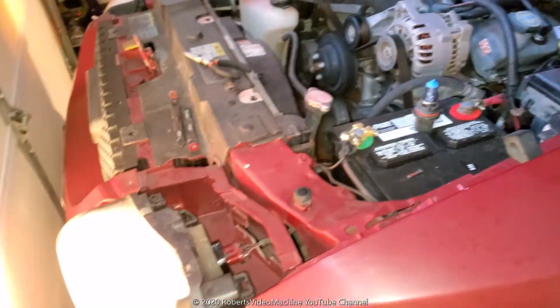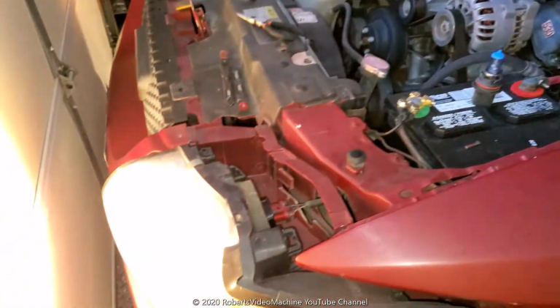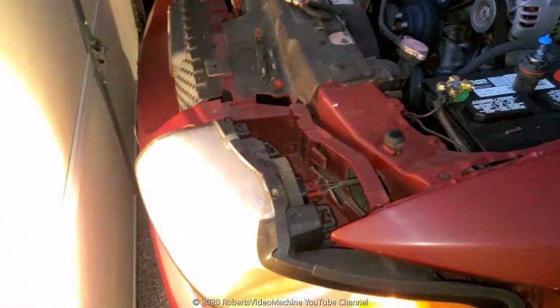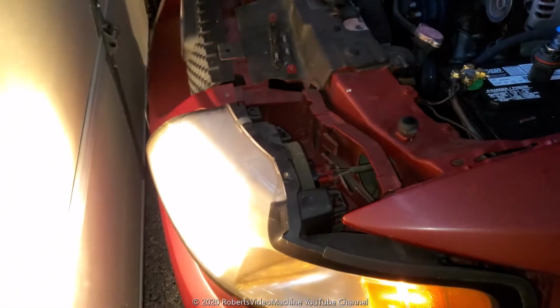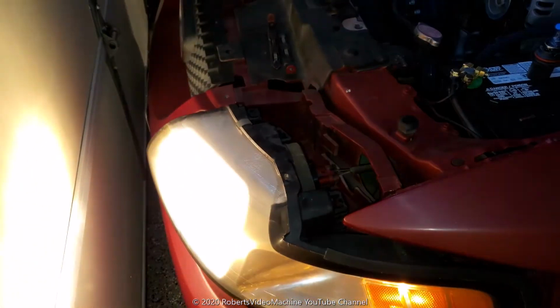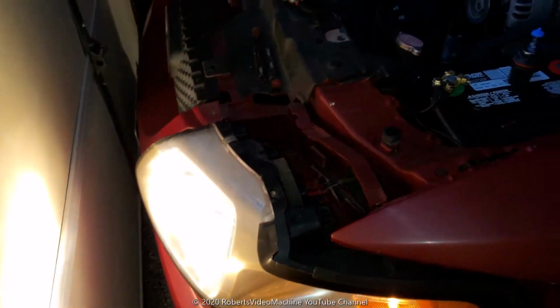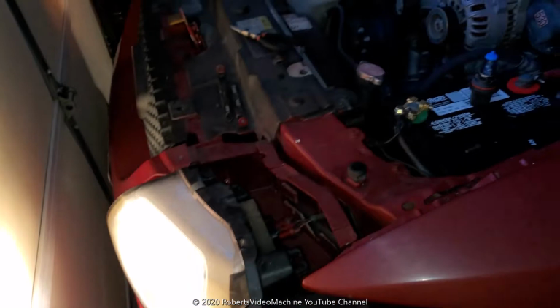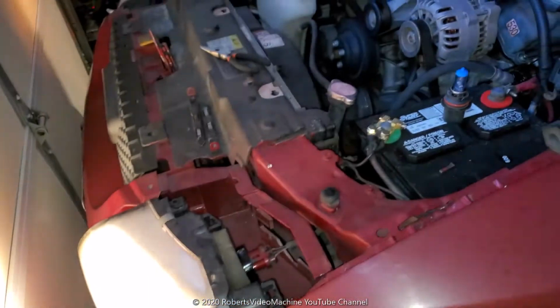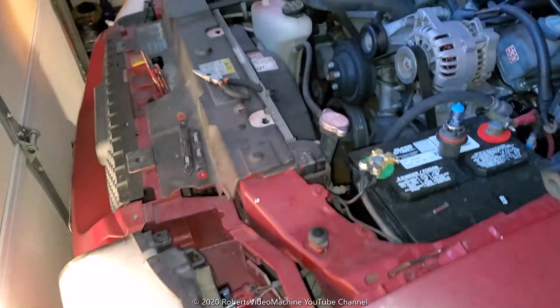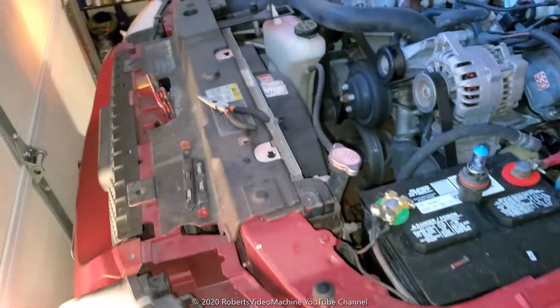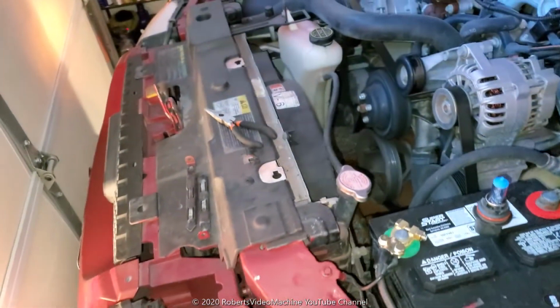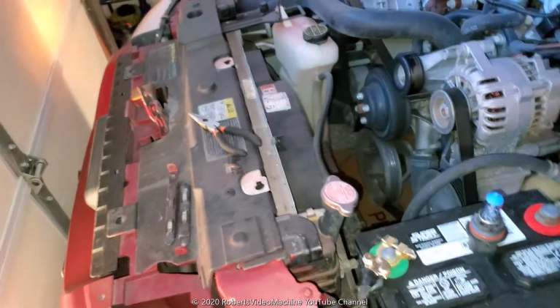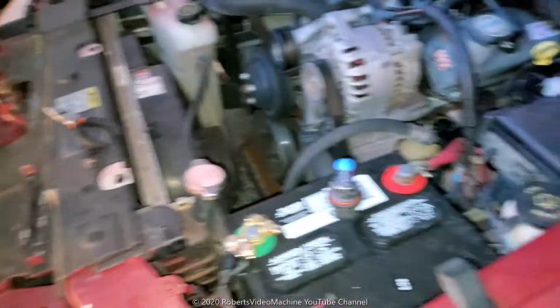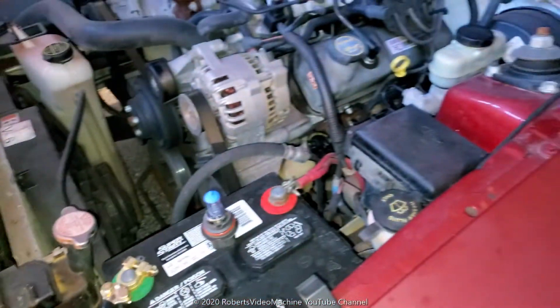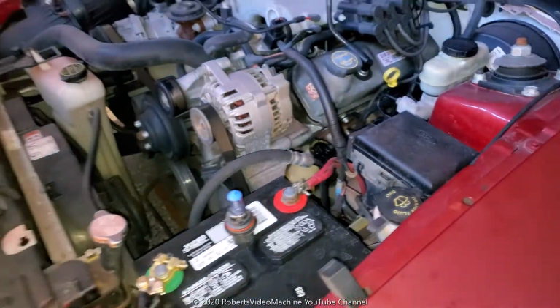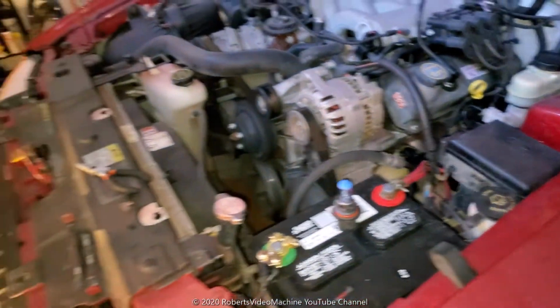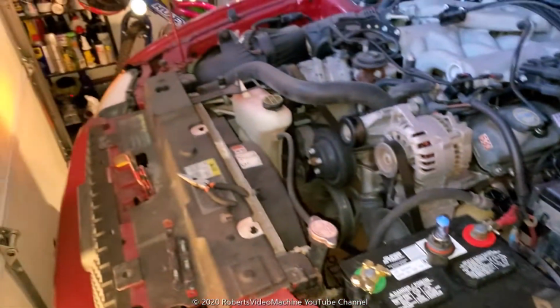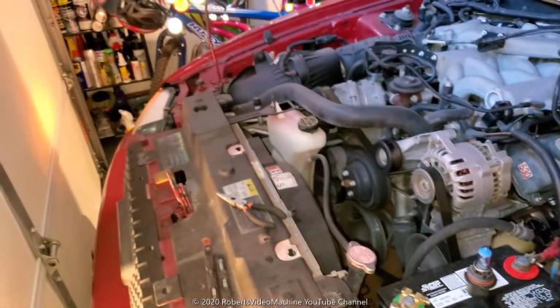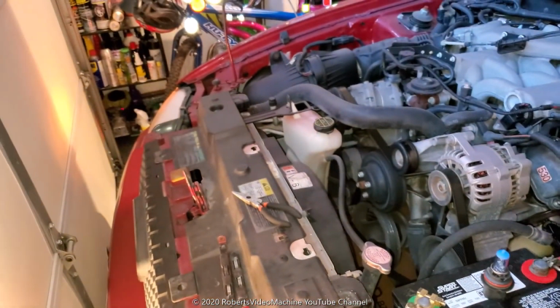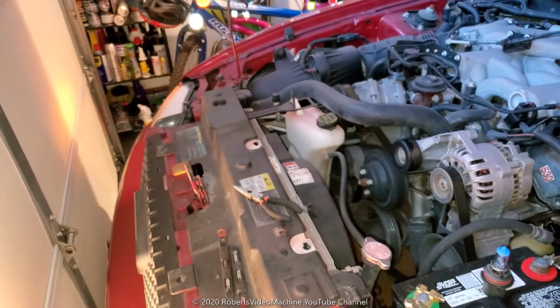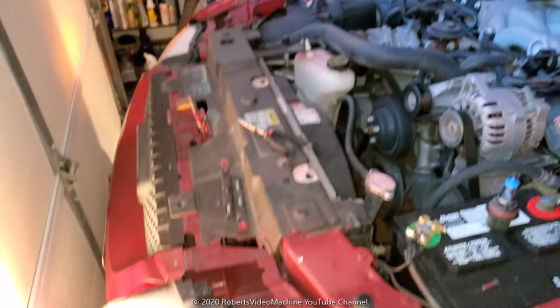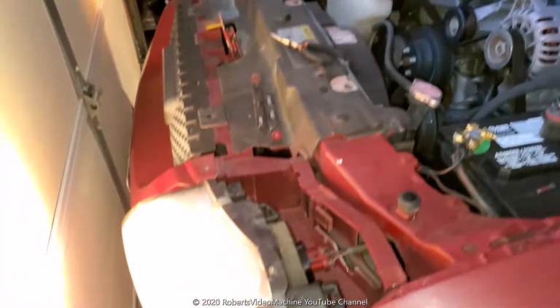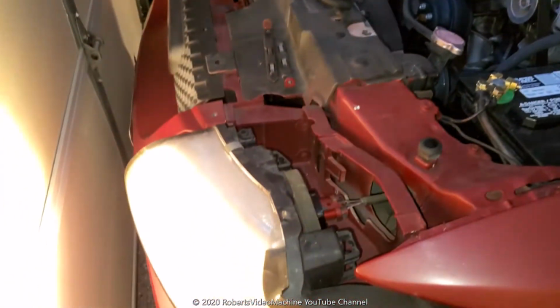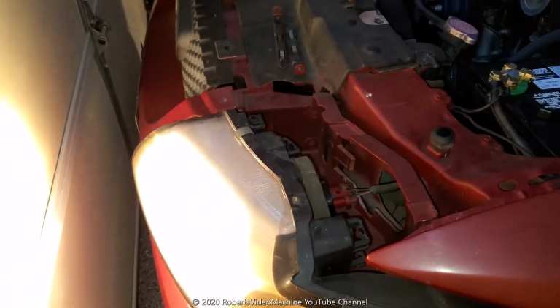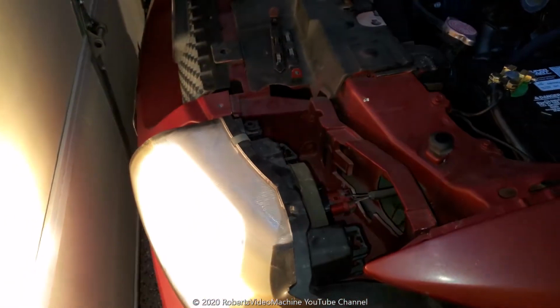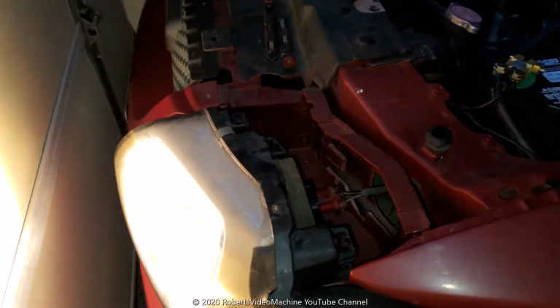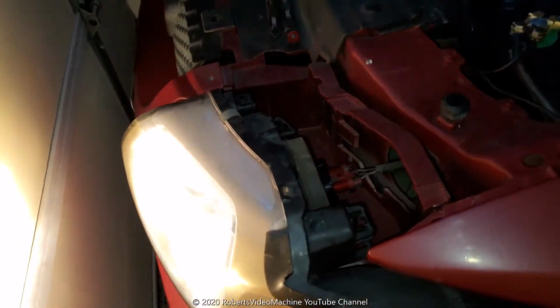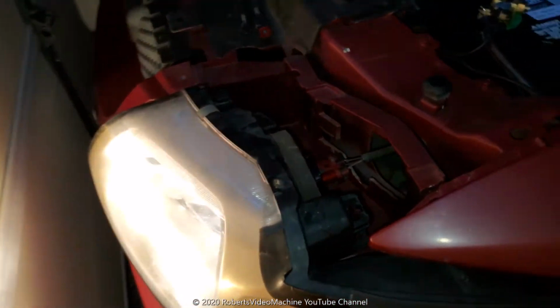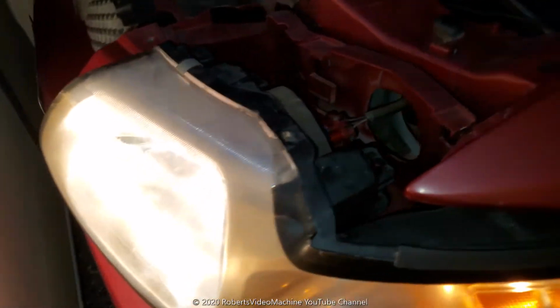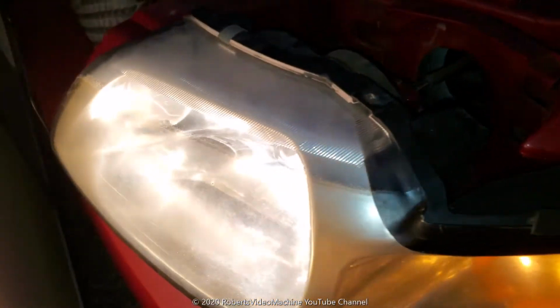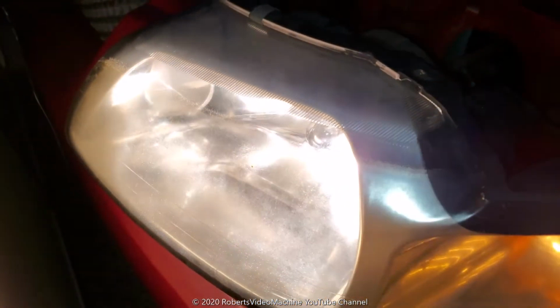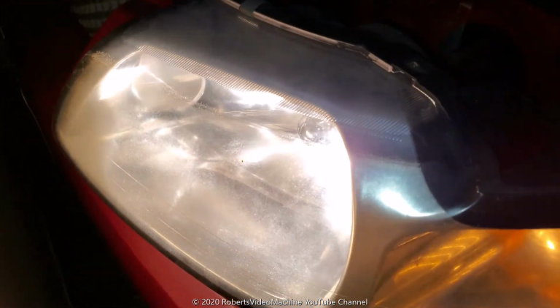It's a bad light bulb. The fuses and everything else were okay, so if you do run into this where the high beams don't work, of course check the fuses and the relays before you go out and buy a light bulb.